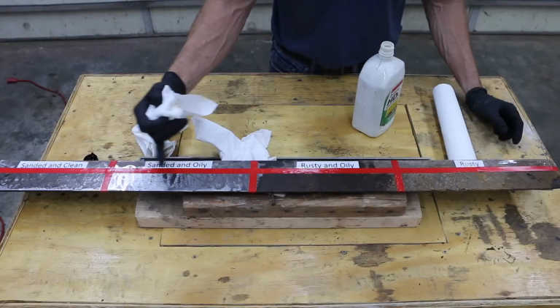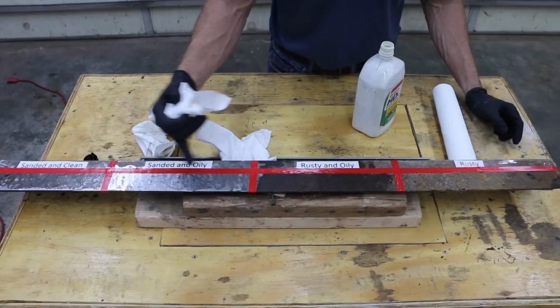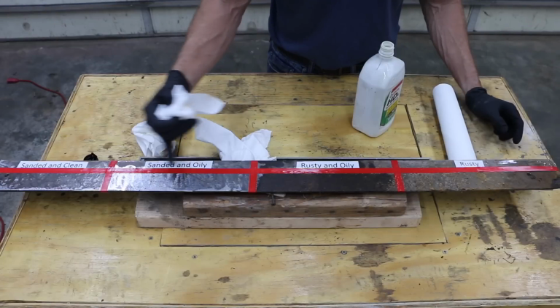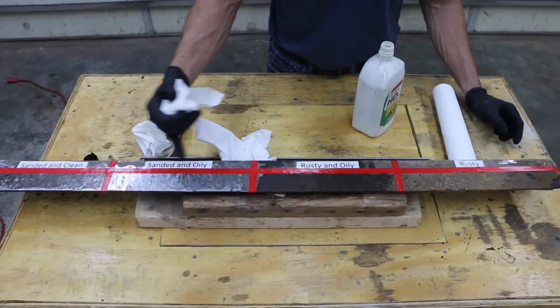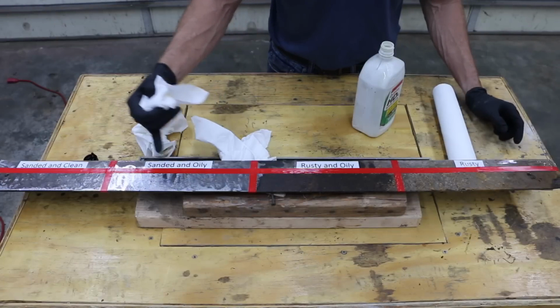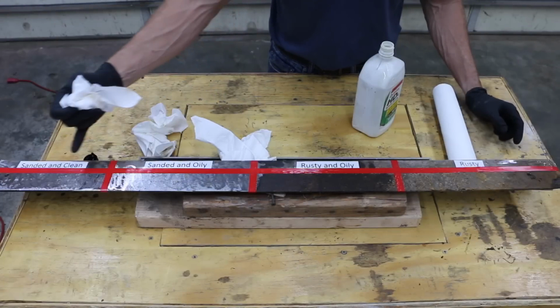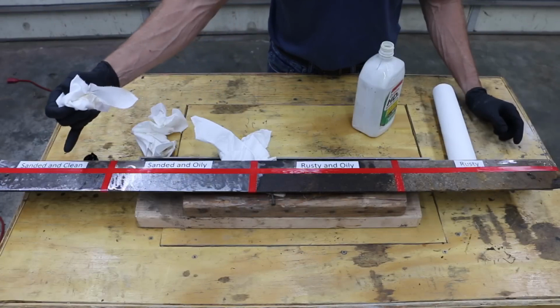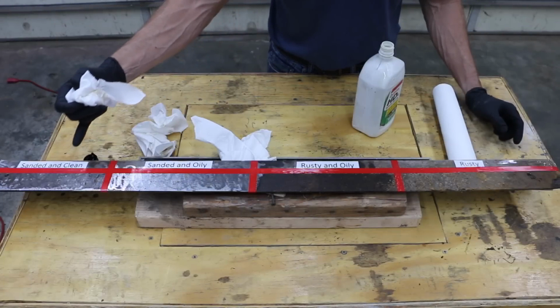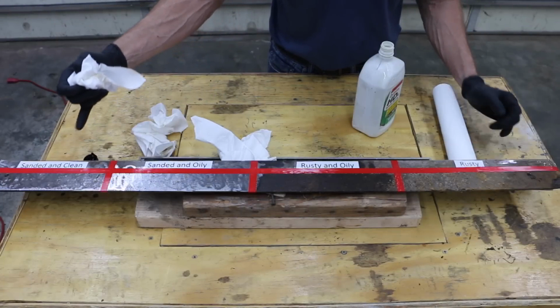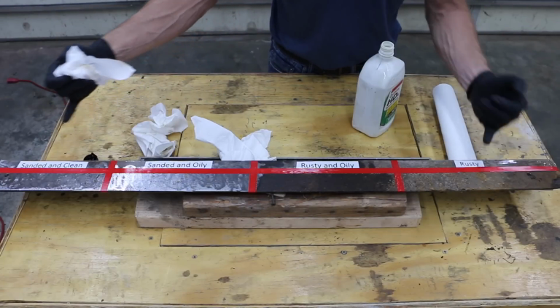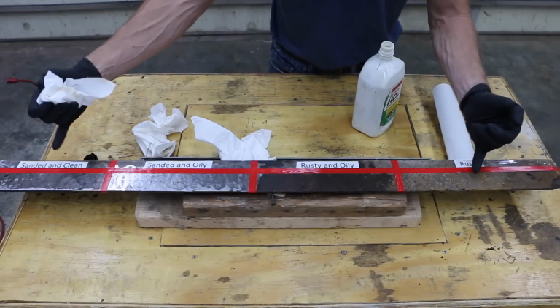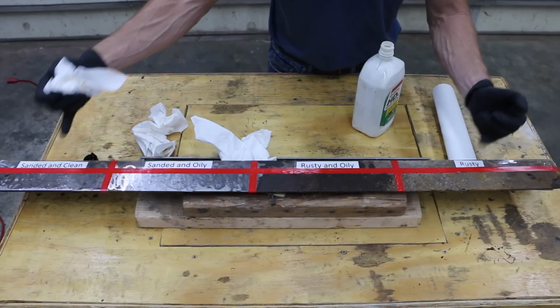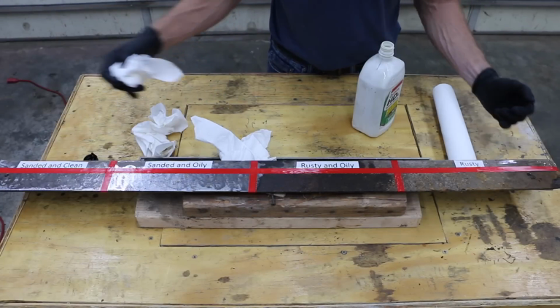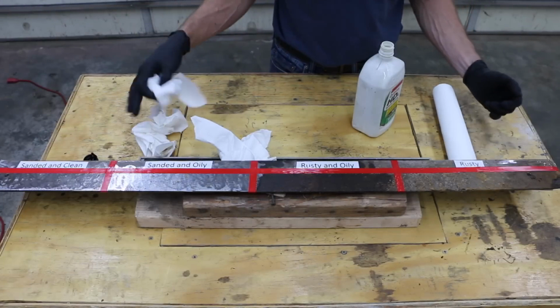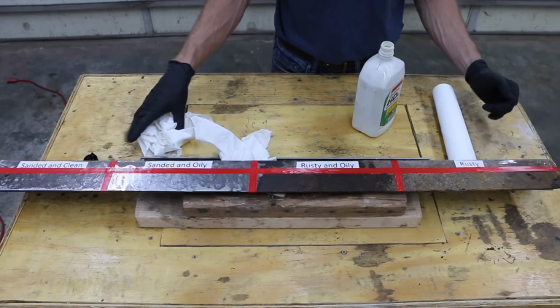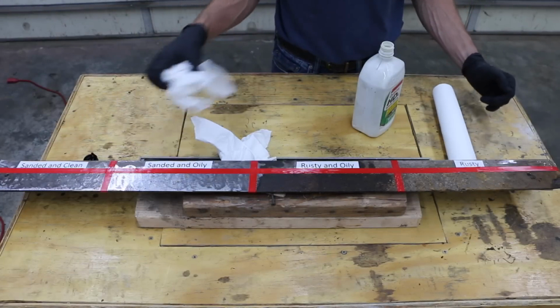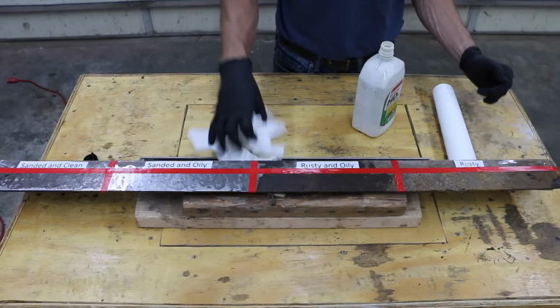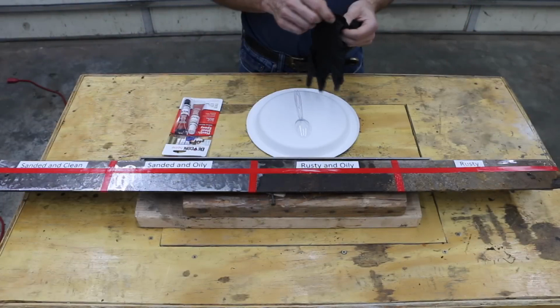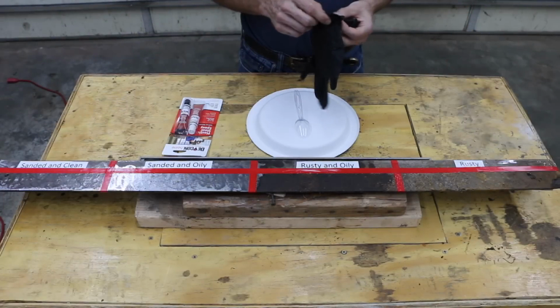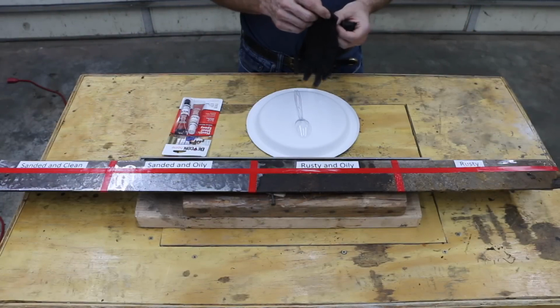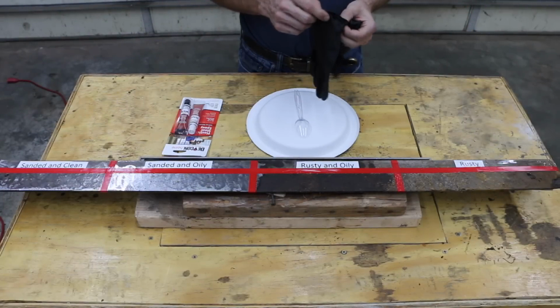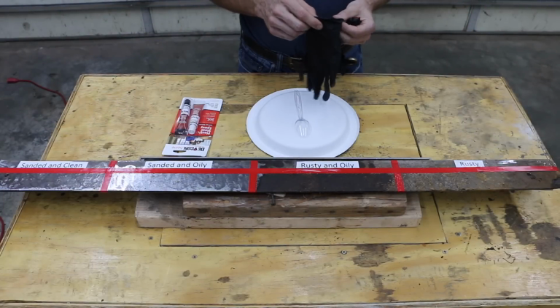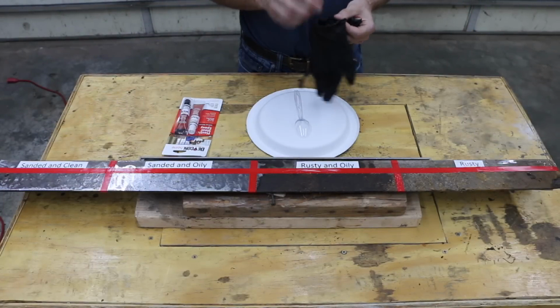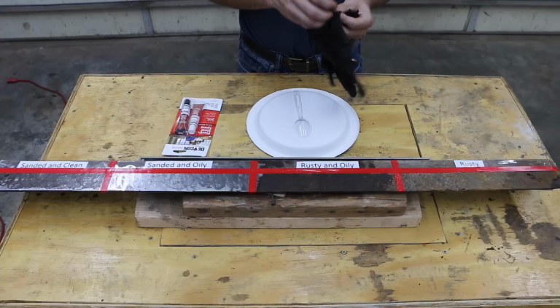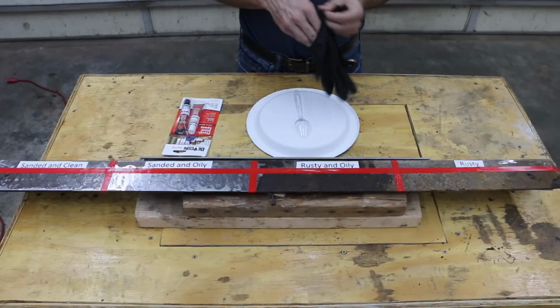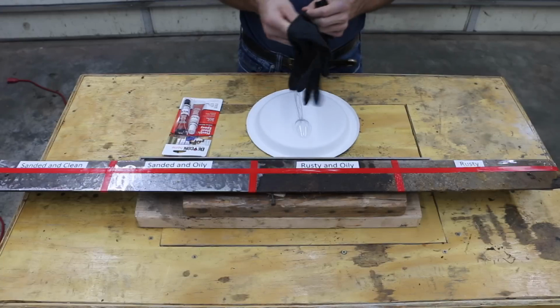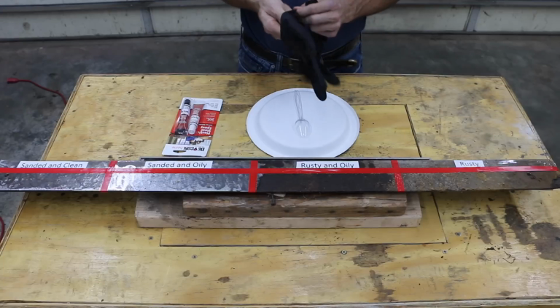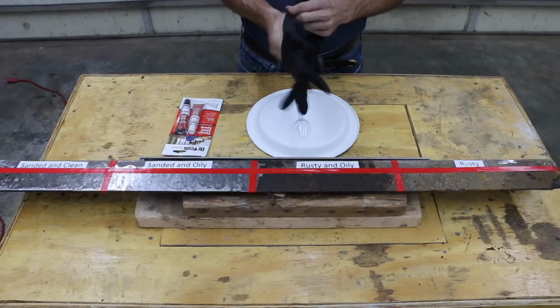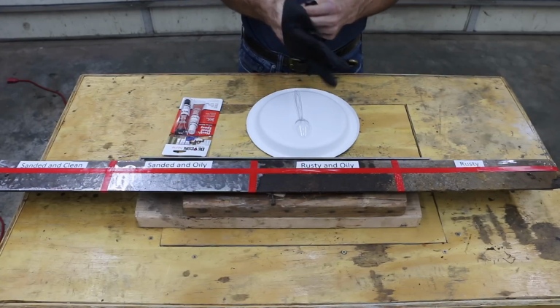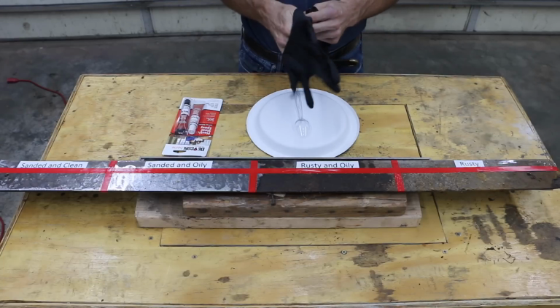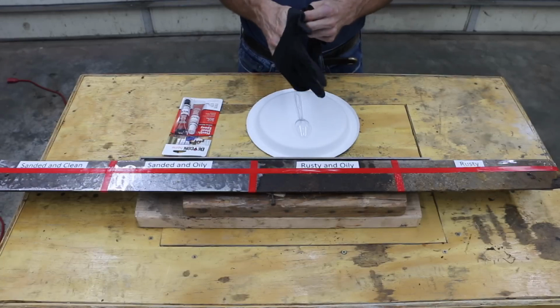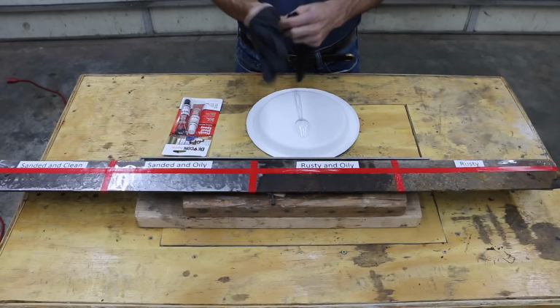This one will have a slight oil film and this one should have nothing, so these two have no oil film on them. I'm going to use a new set of rubber gloves just to make sure I don't contaminate any of this with oil.